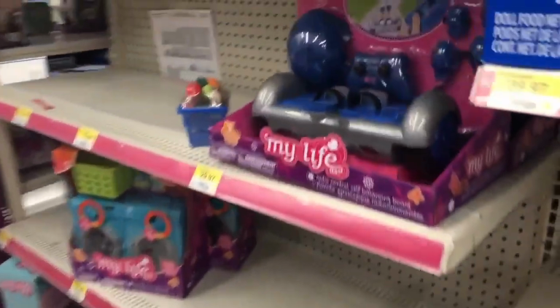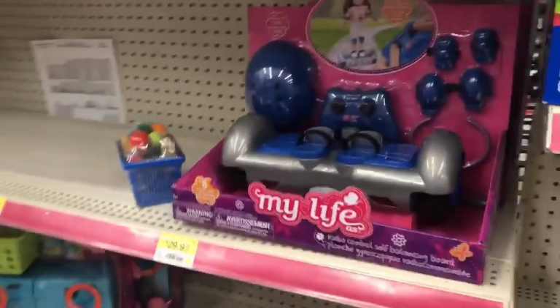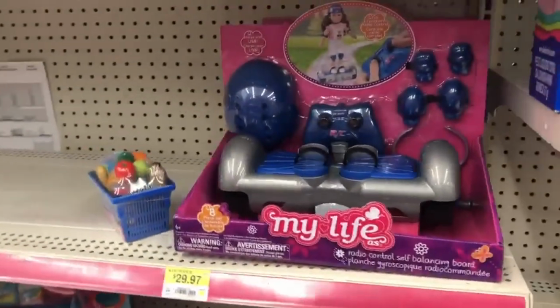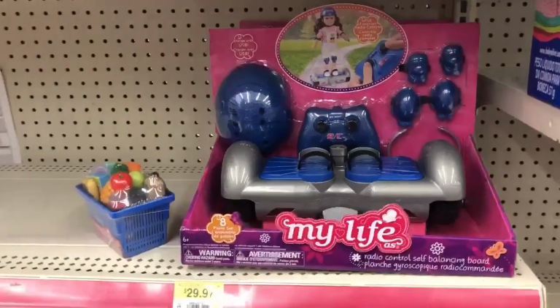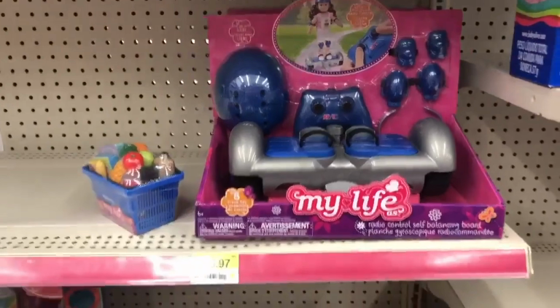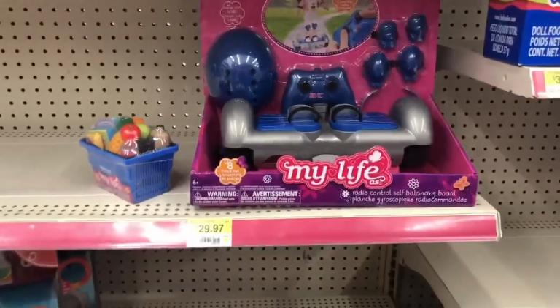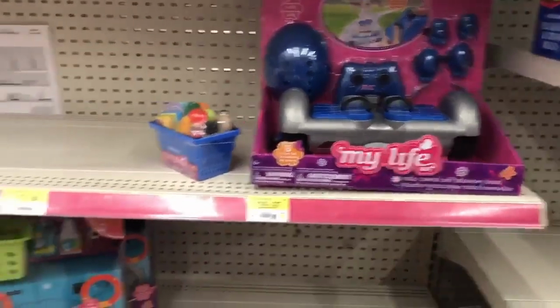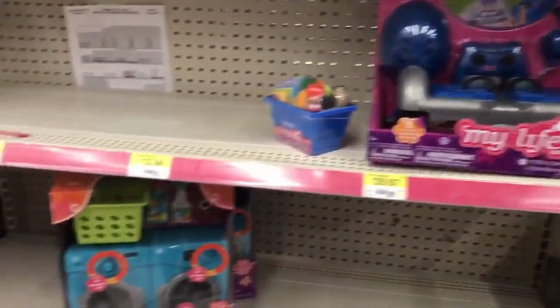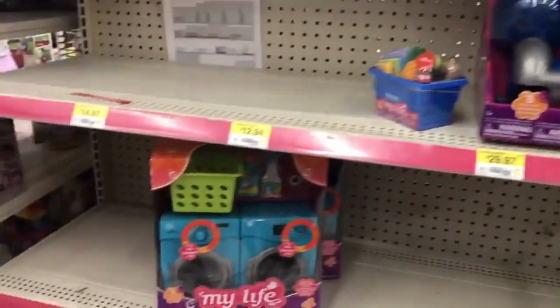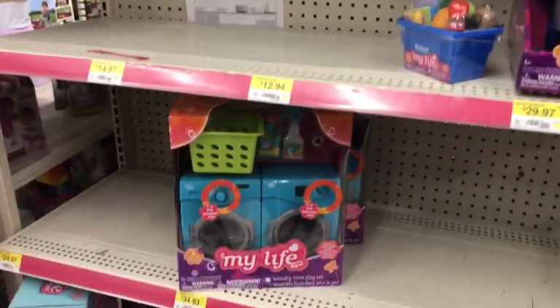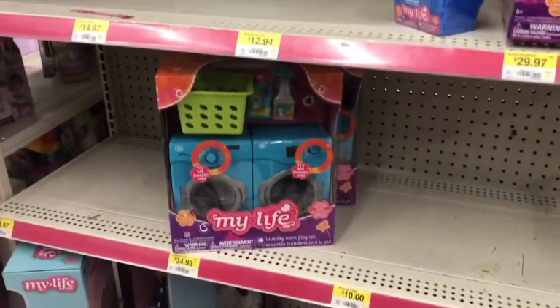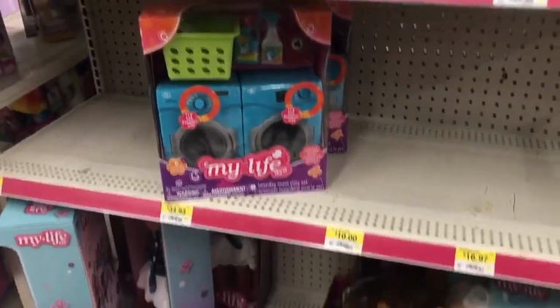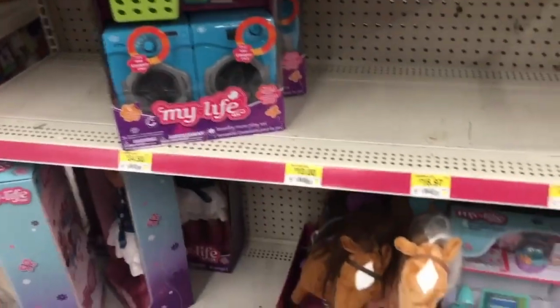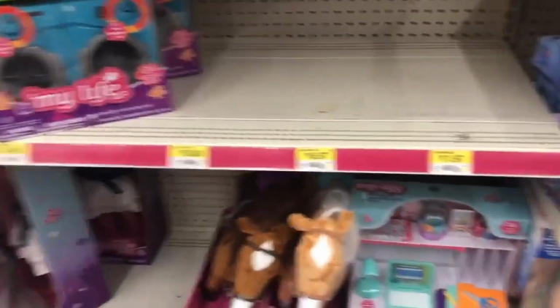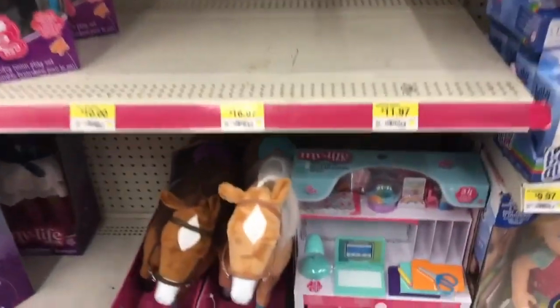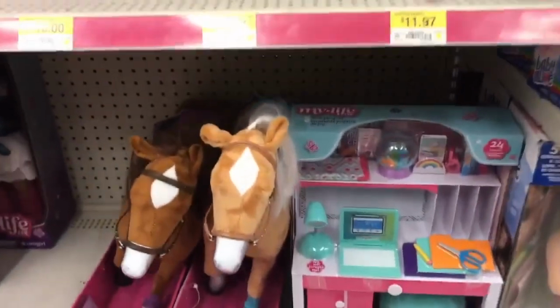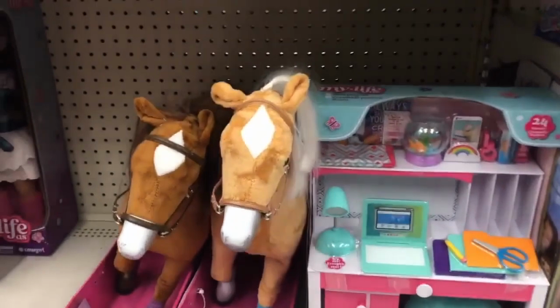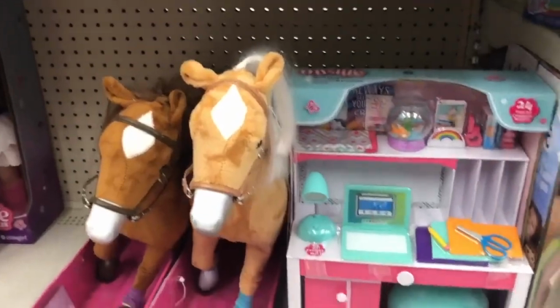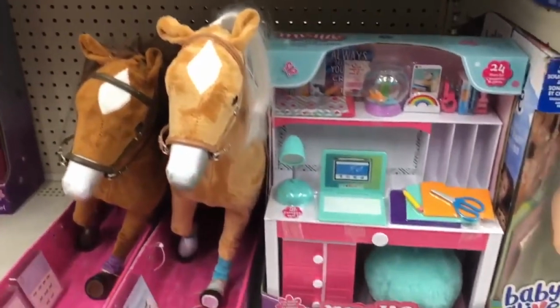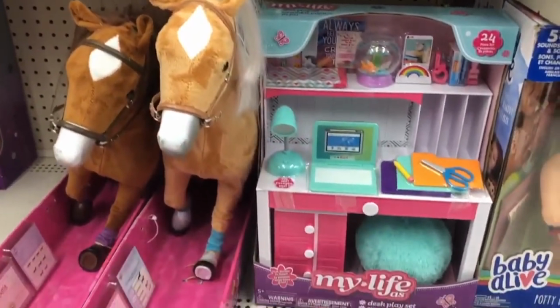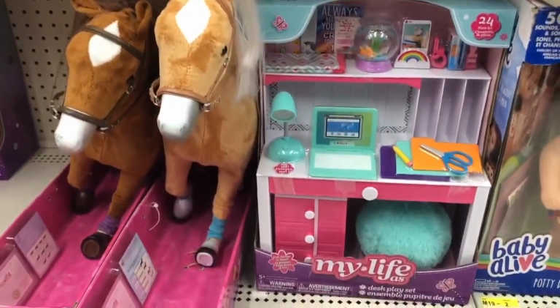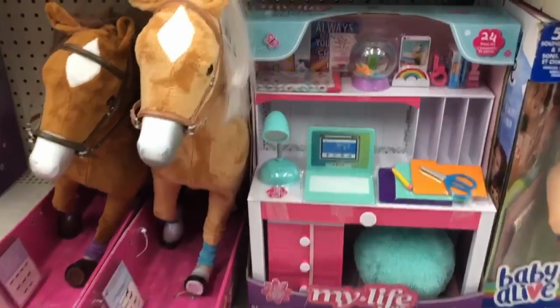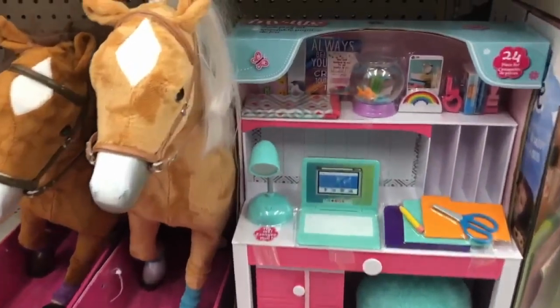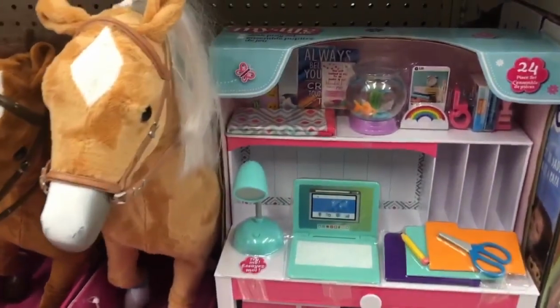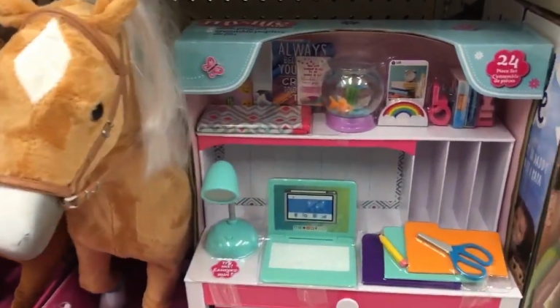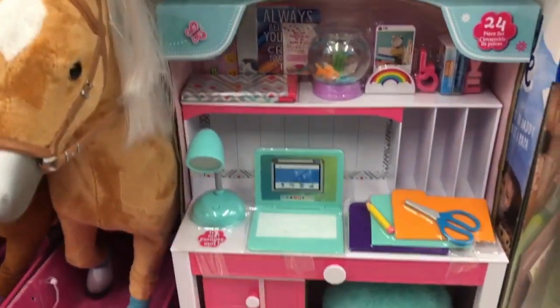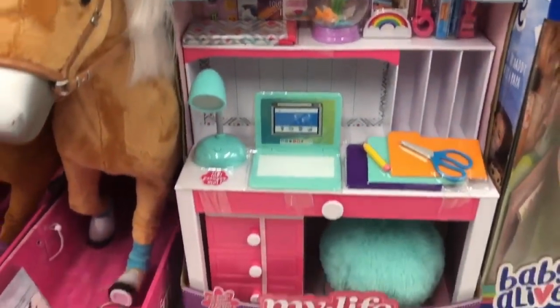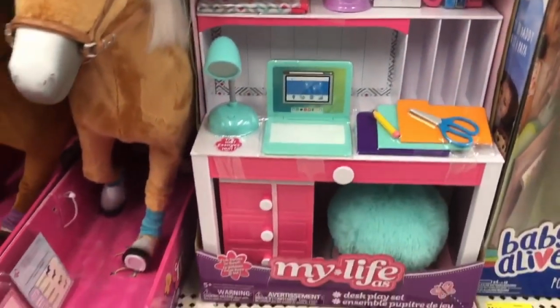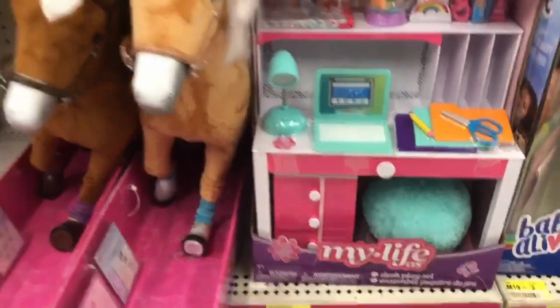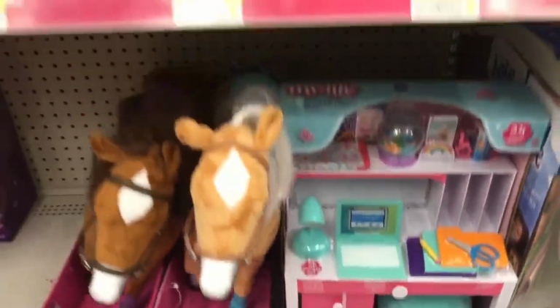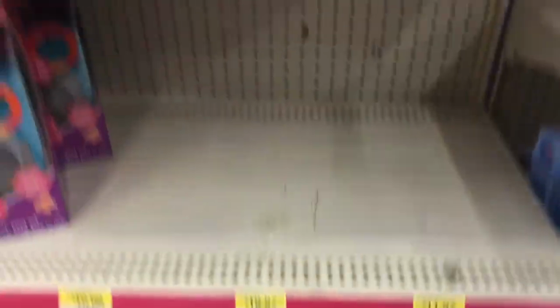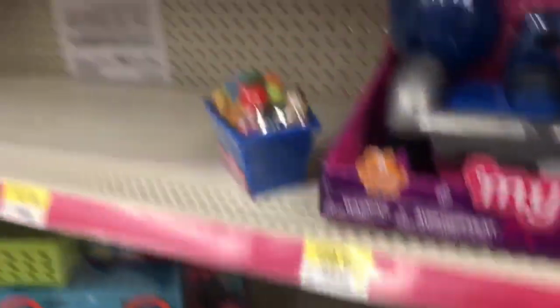Over here there's this little hoverboard set so you can actually control your doll. A new washer and dryer, and this was another new set — a new desk that has that pink and turquoise blue. Look at all those fun pieces you can have for your dolls.